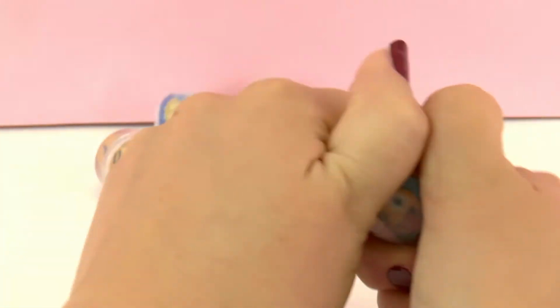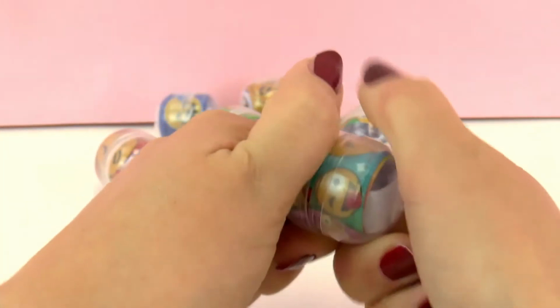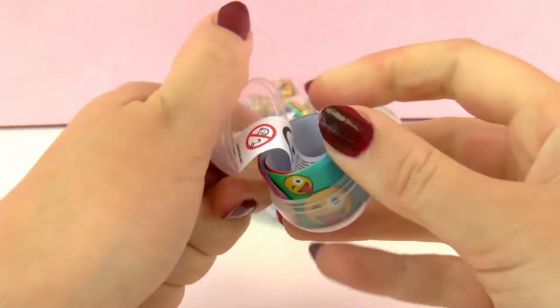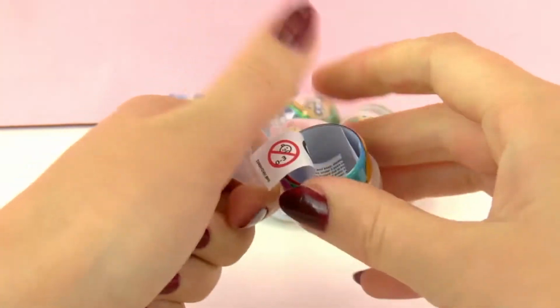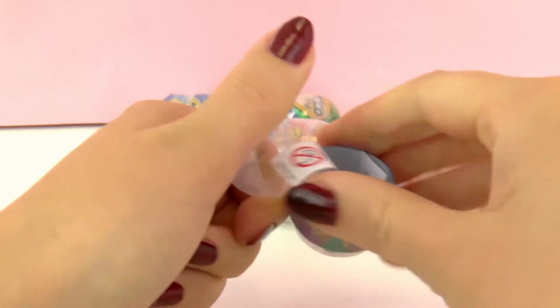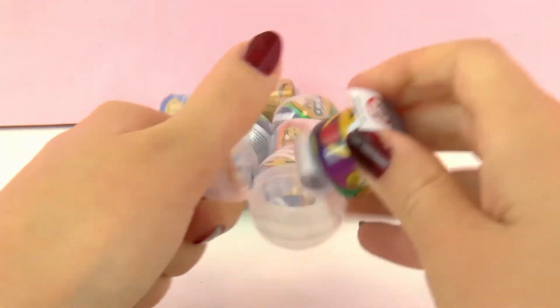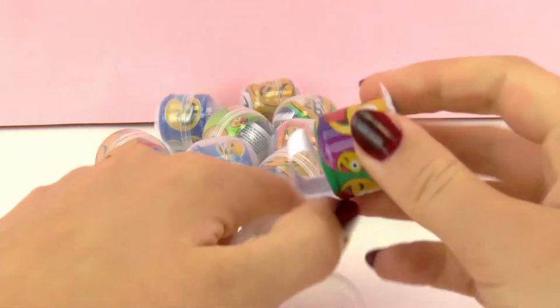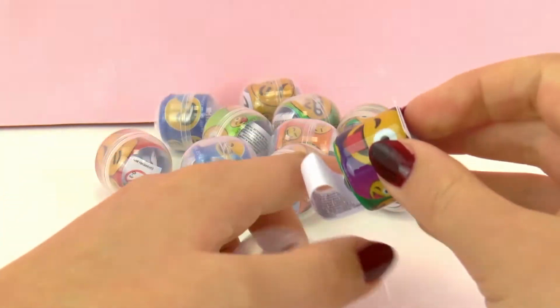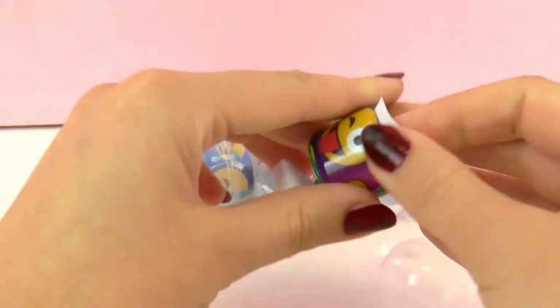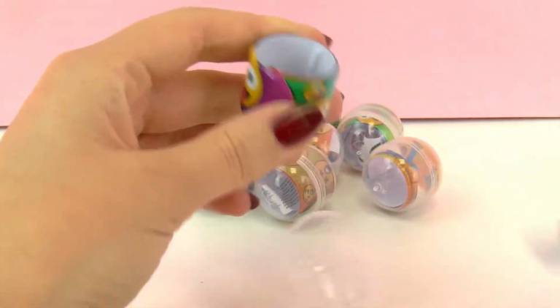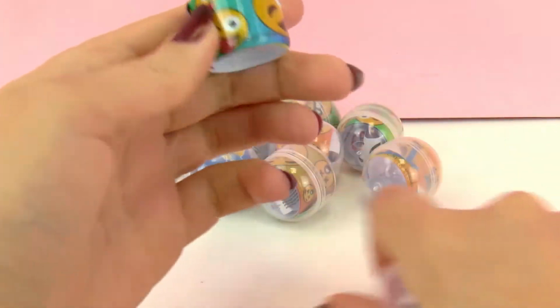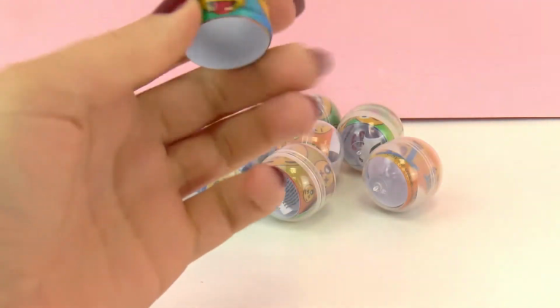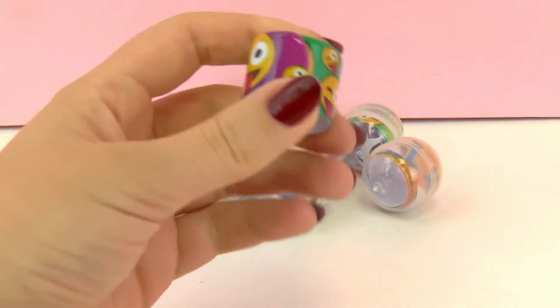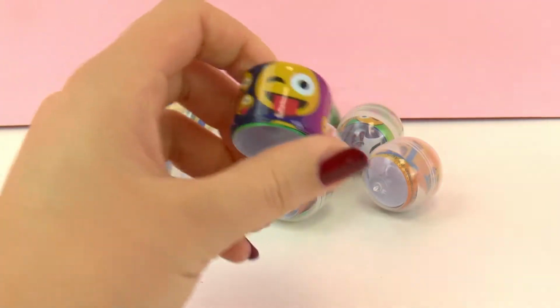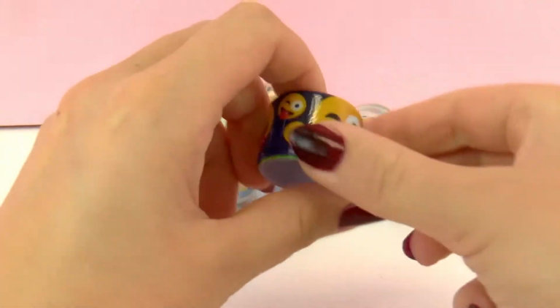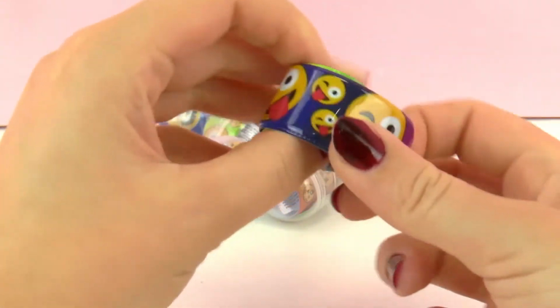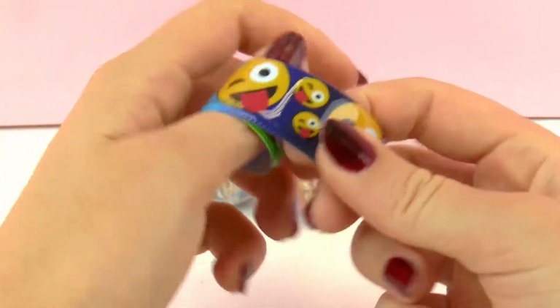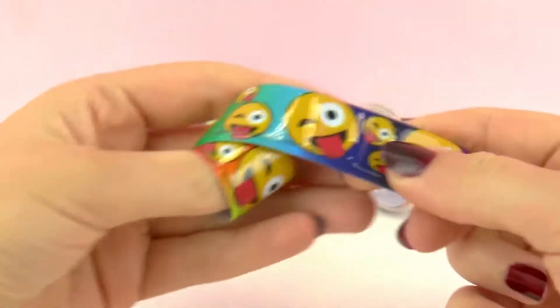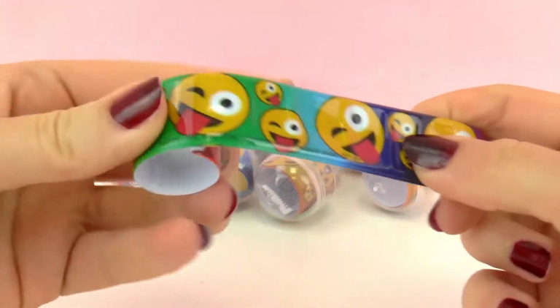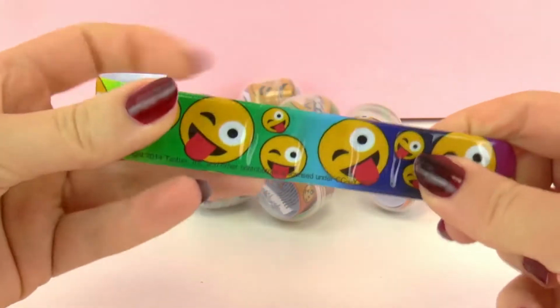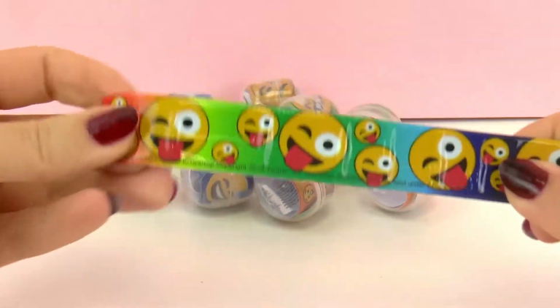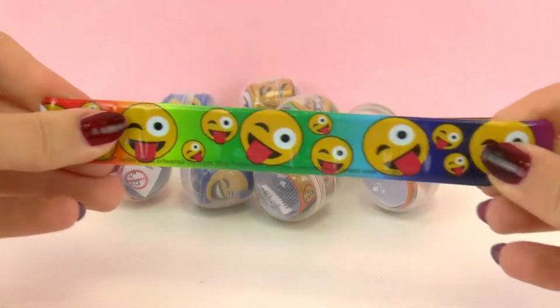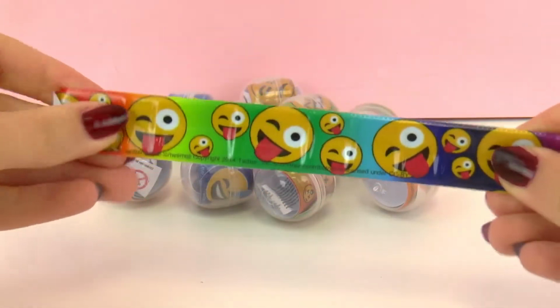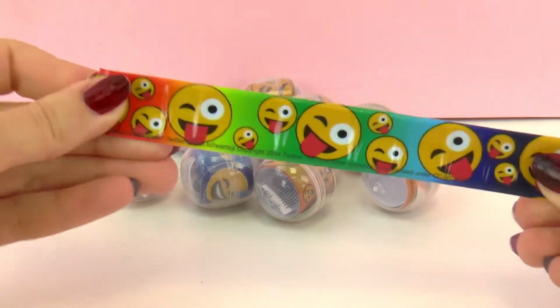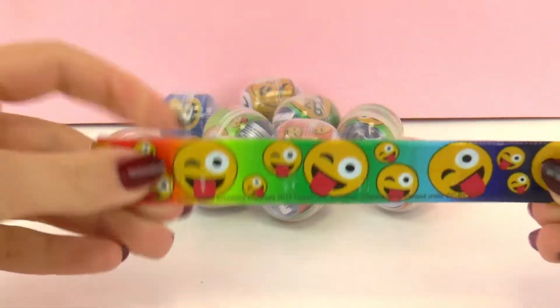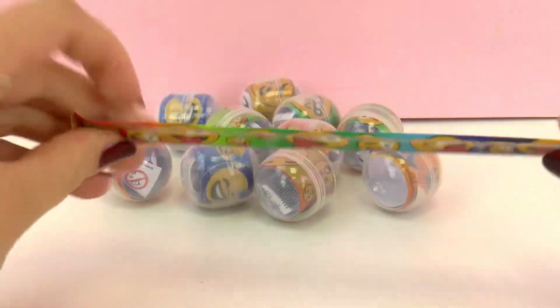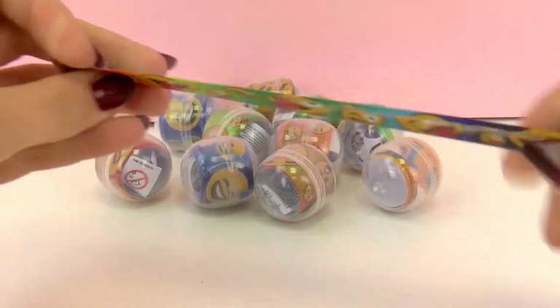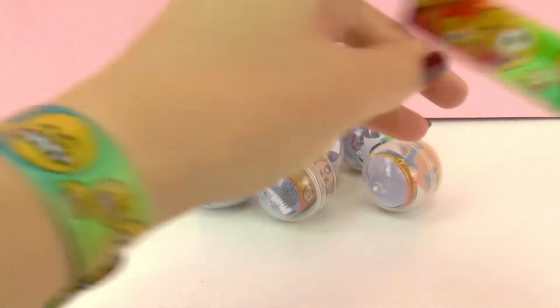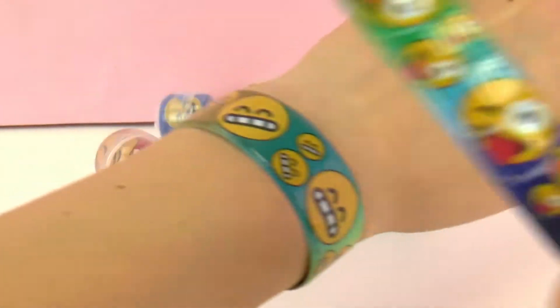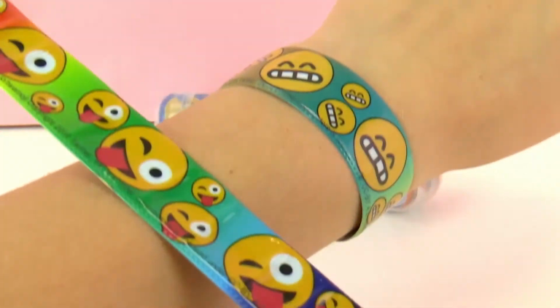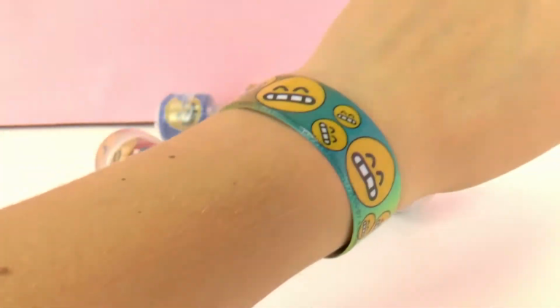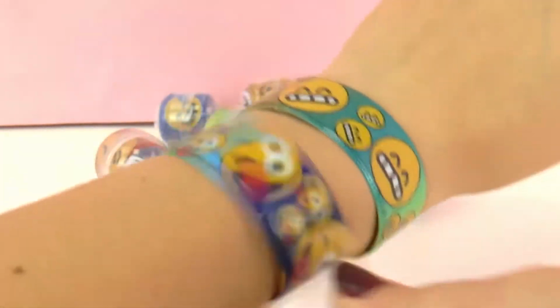They have tons of emoji designs. This one is the winking face and it's sticking its tongue out. So we're gonna snap it against our wrists. There we go. Isn't that cool? I really like them.